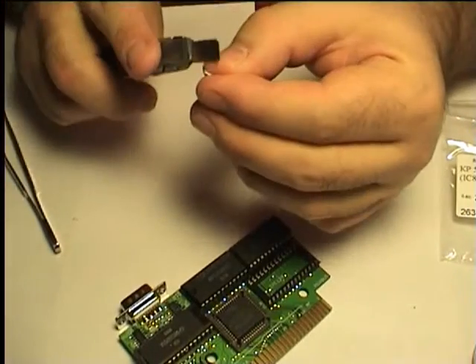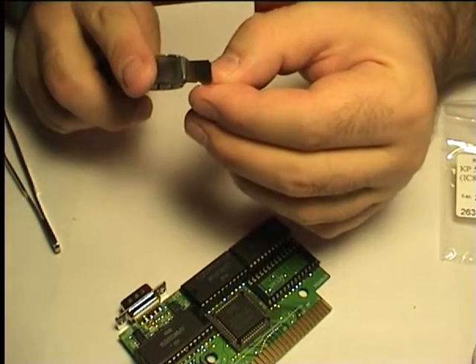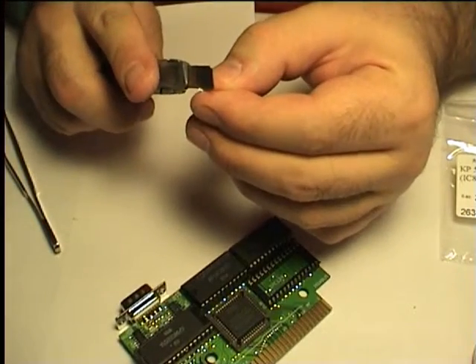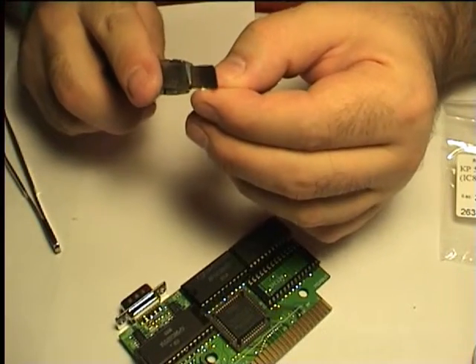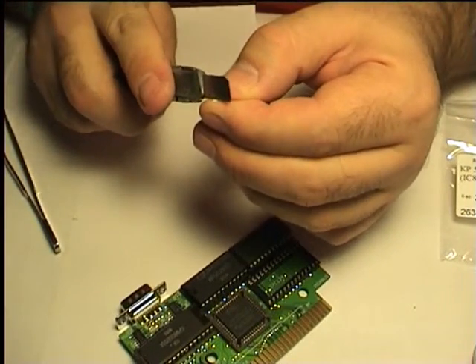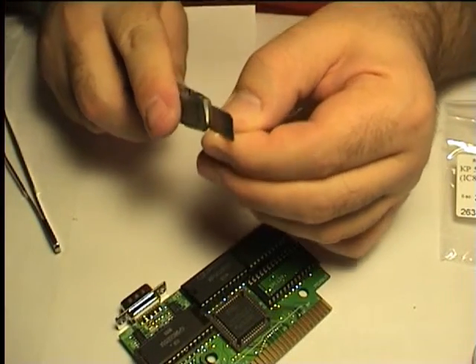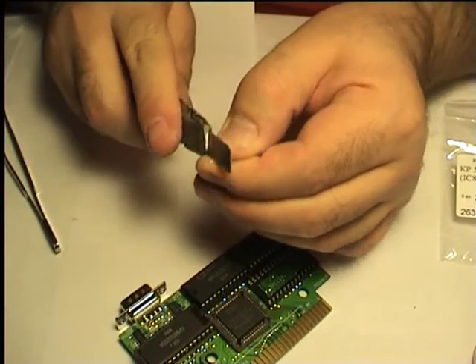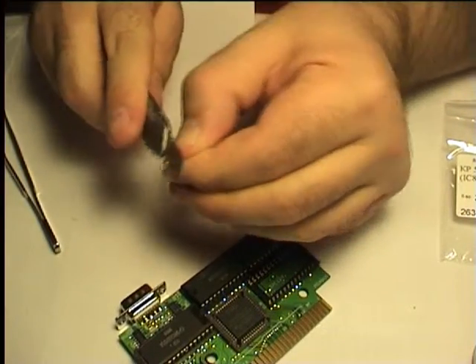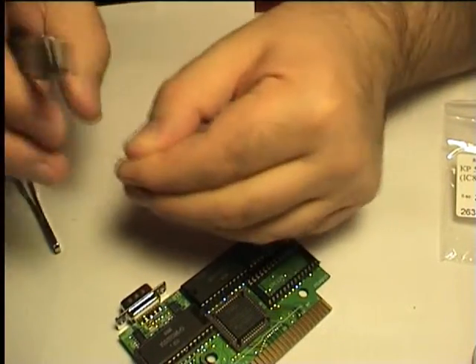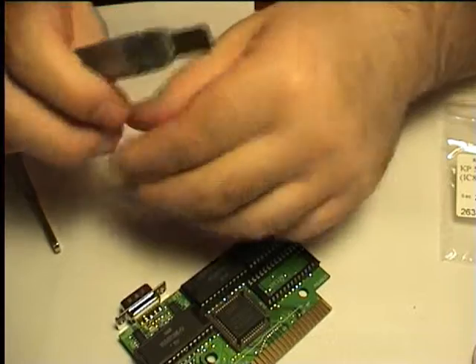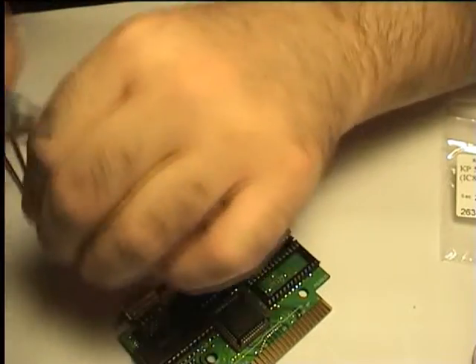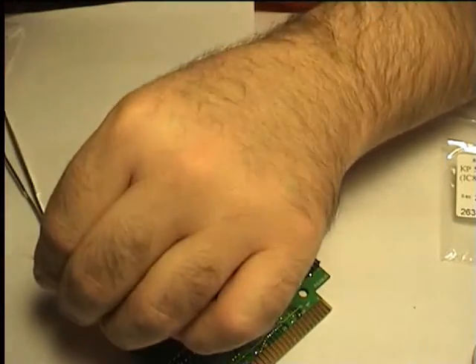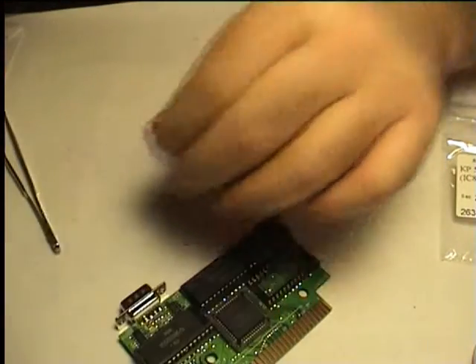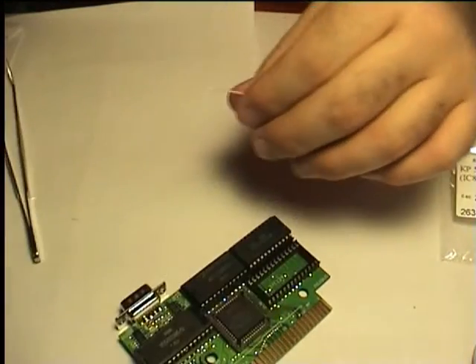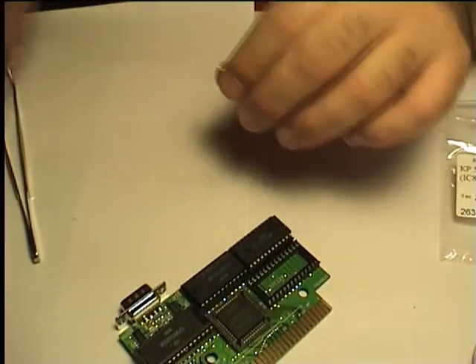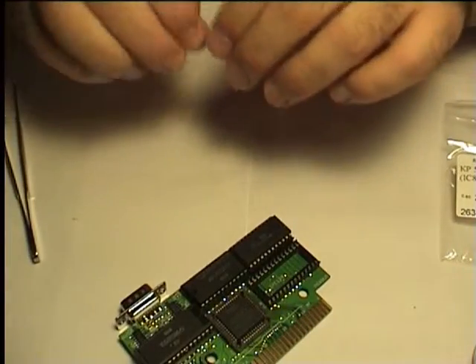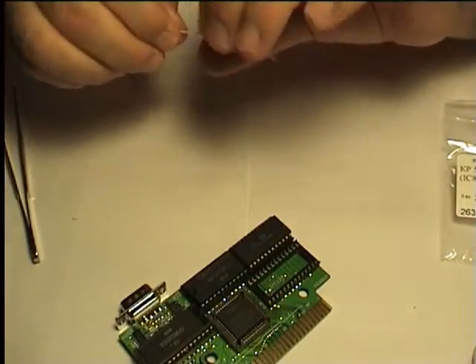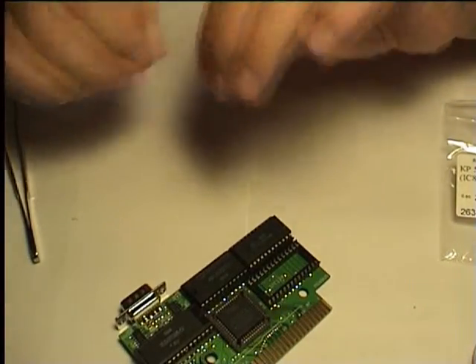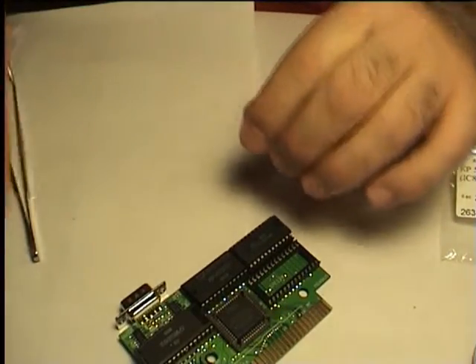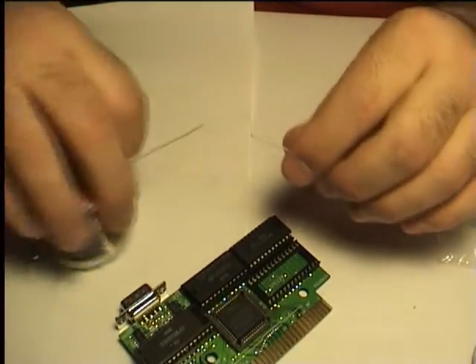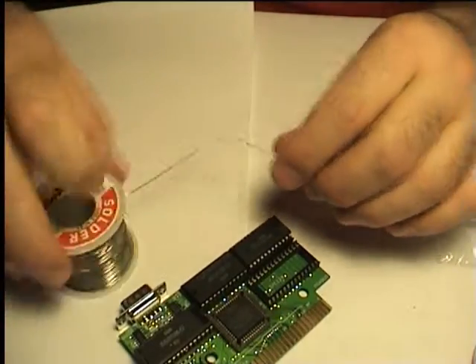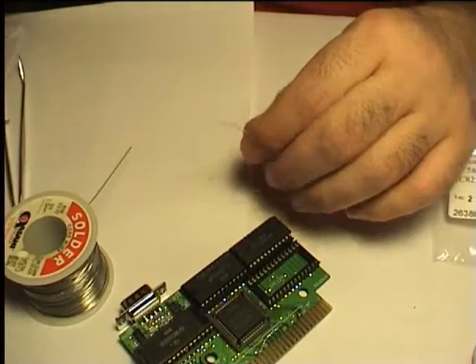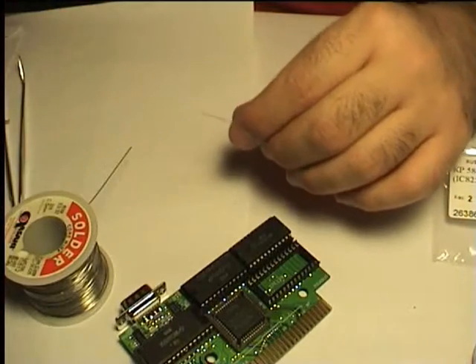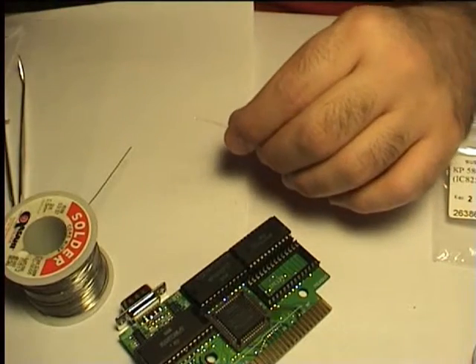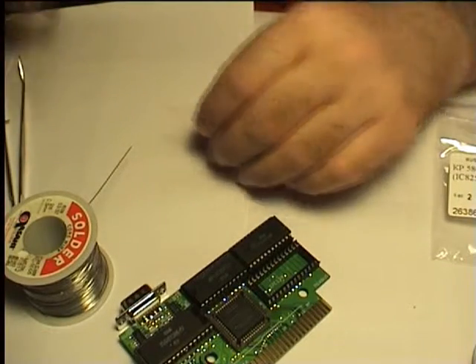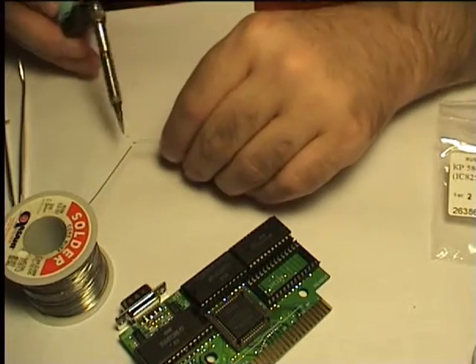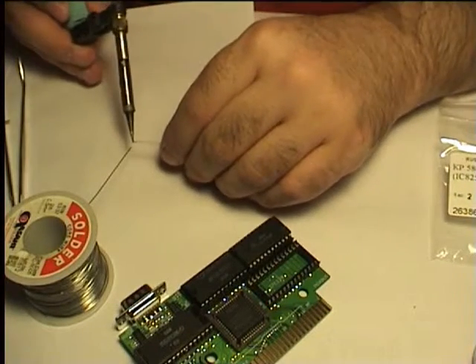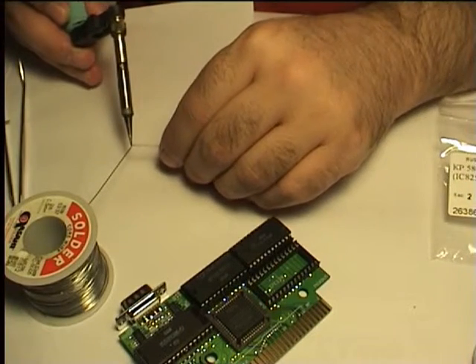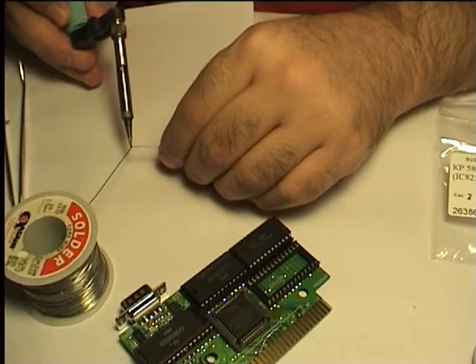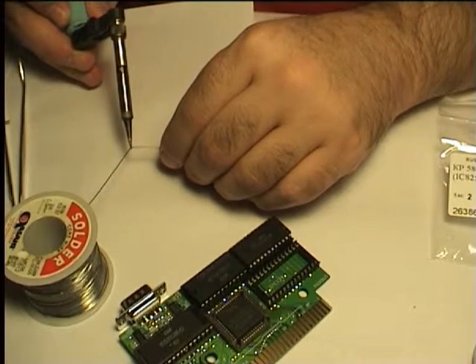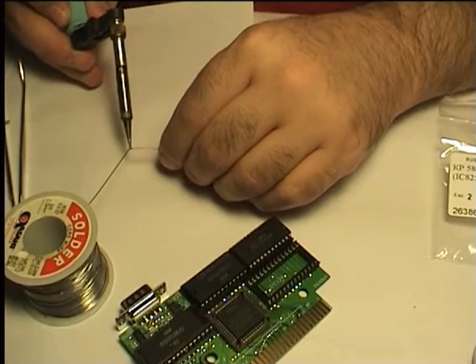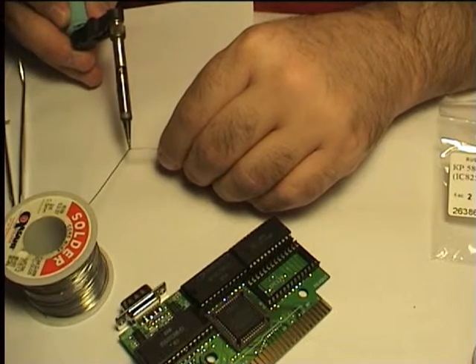Now the other end of the wire. Tint the copper ends of the wire to prevent the core from fluffing up in further handling.